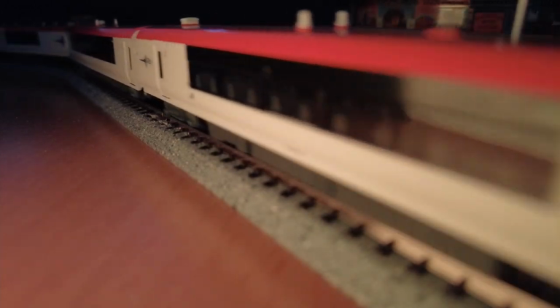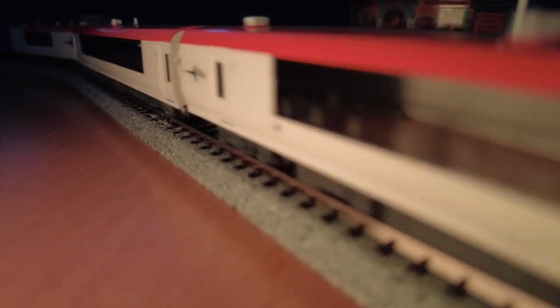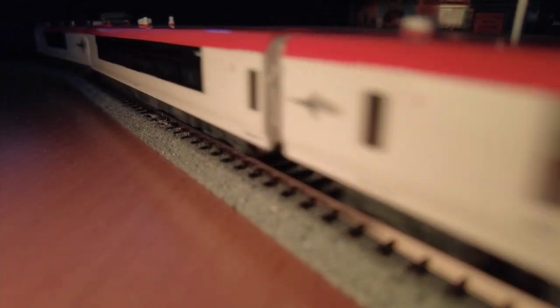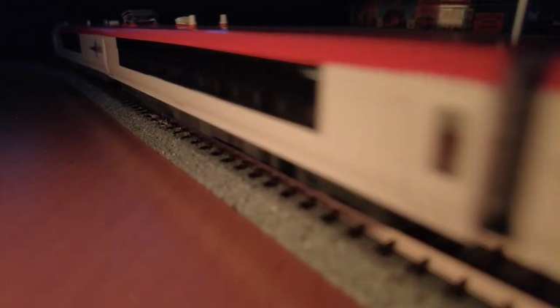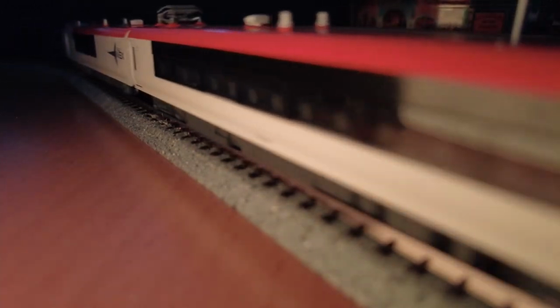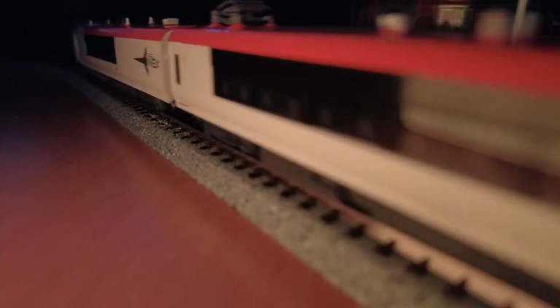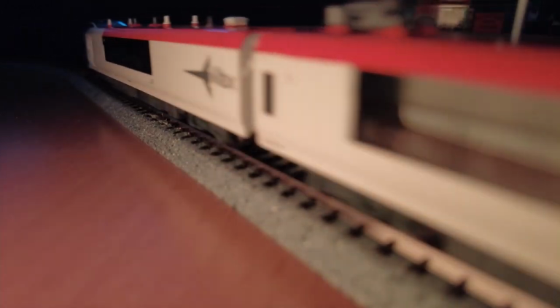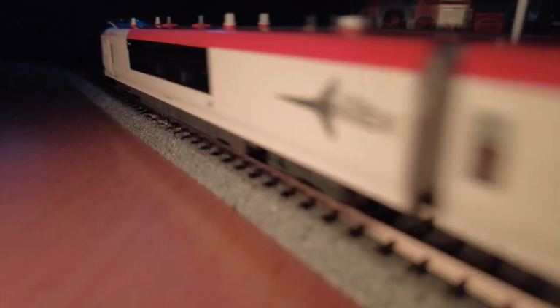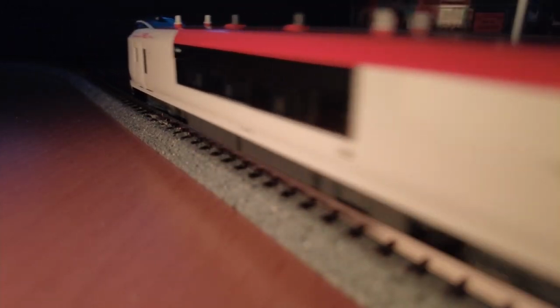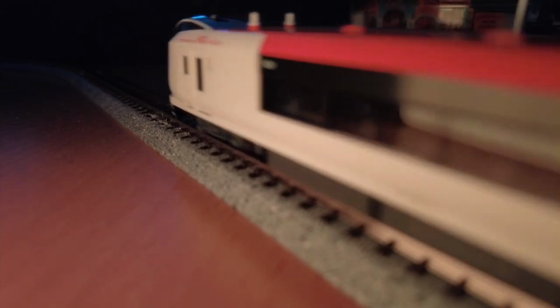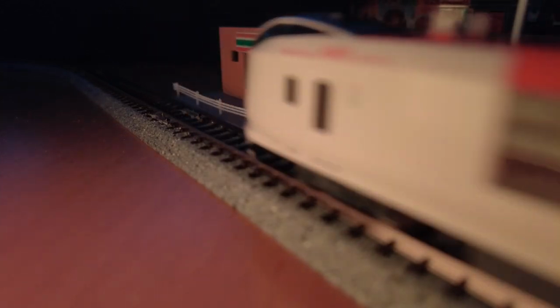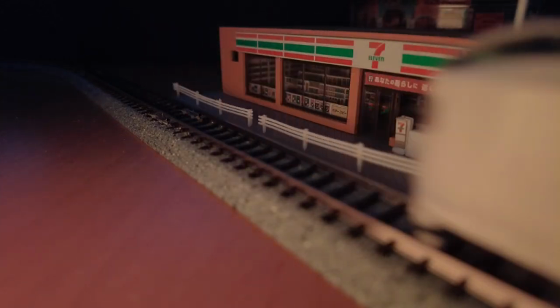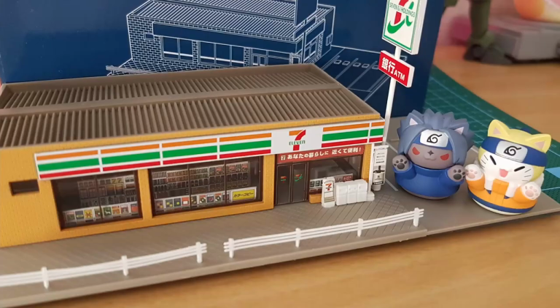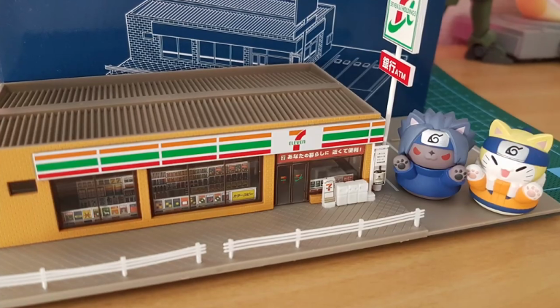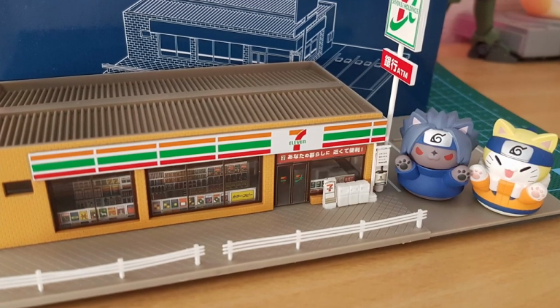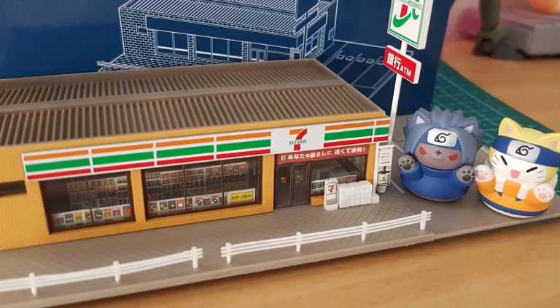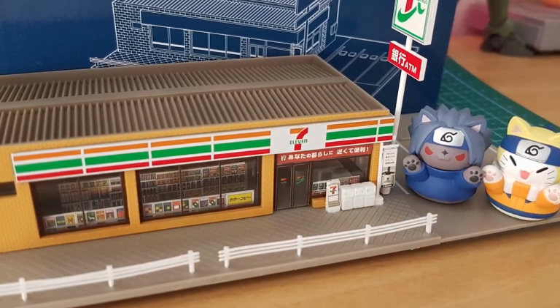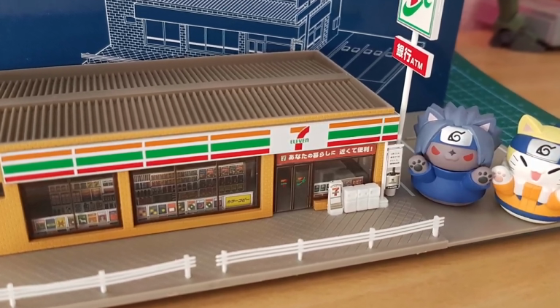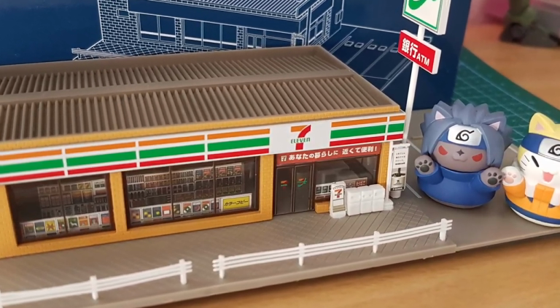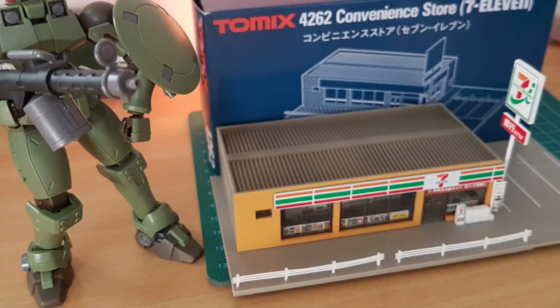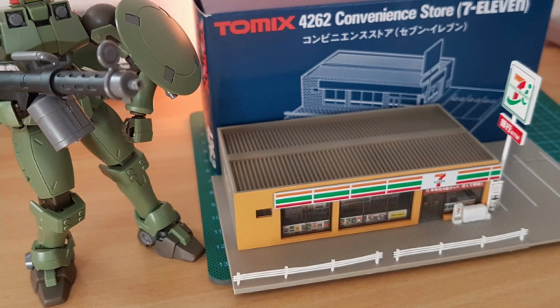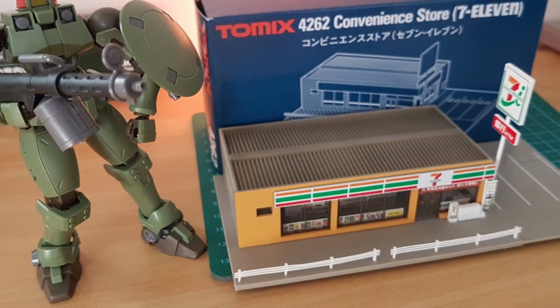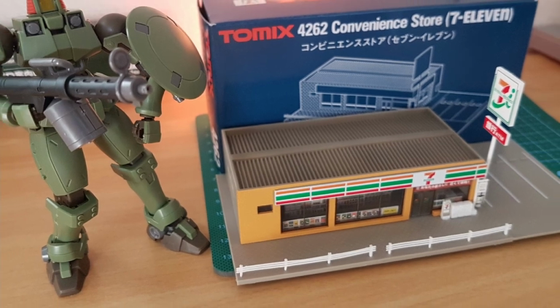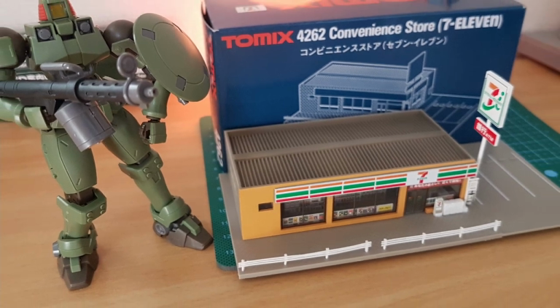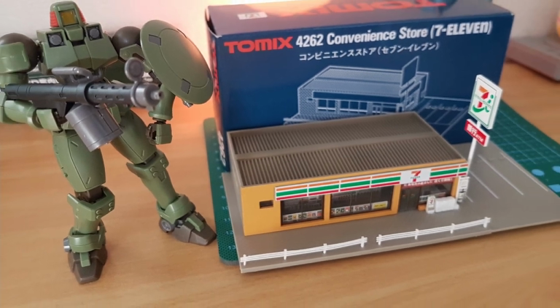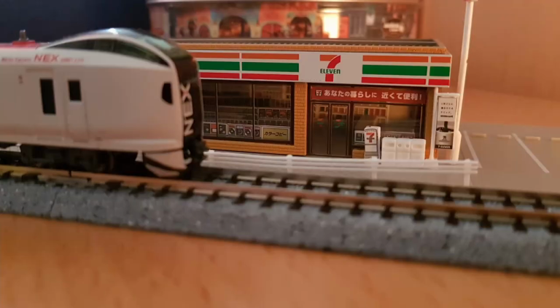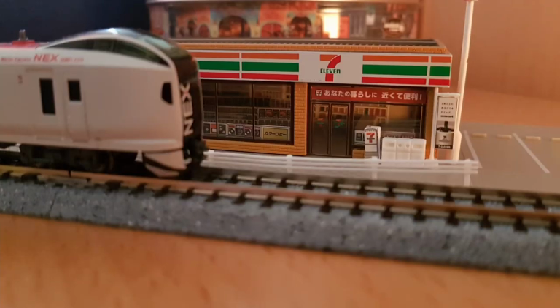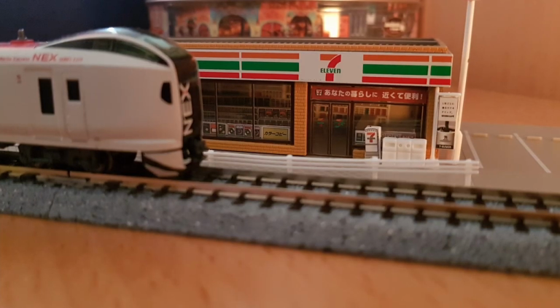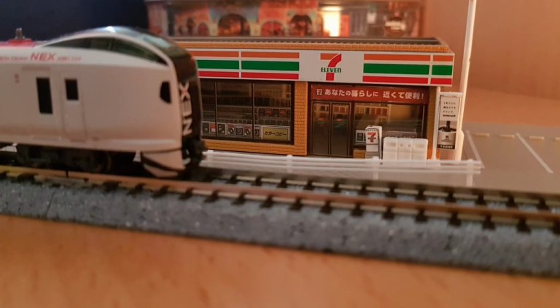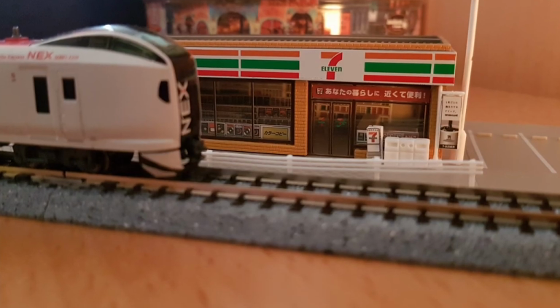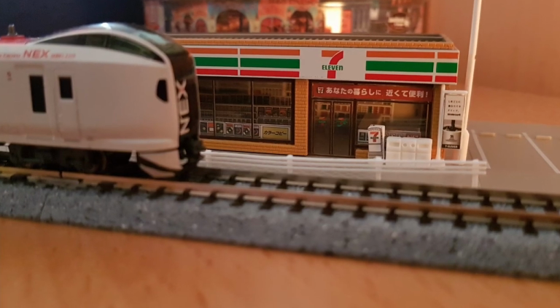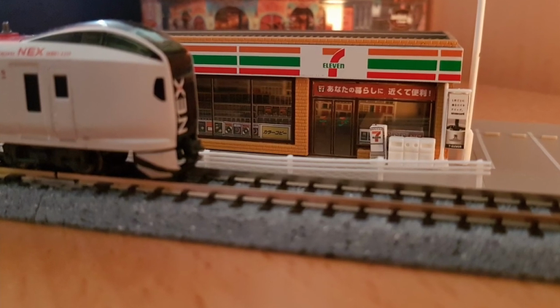Here are some pictures of the completed 7-Eleven convenience store. Let me know in a comment below which of the convenience store chains in Japan is your favorite. Until next time, thank you for watching and see you in the next video.